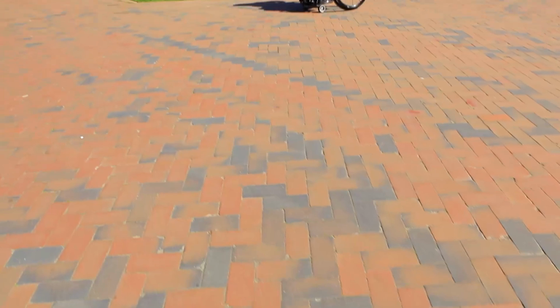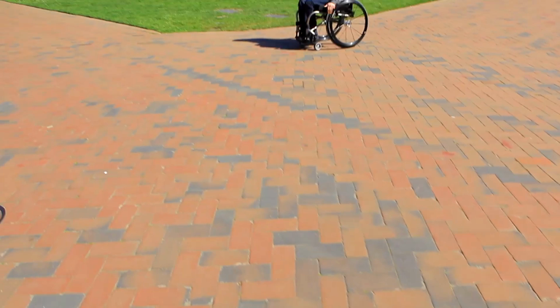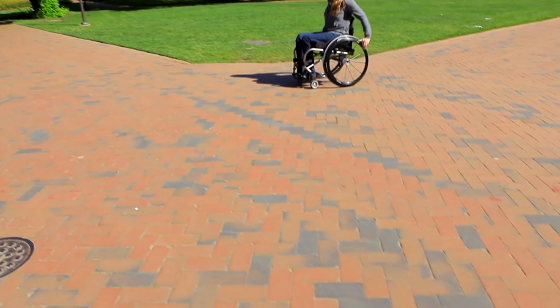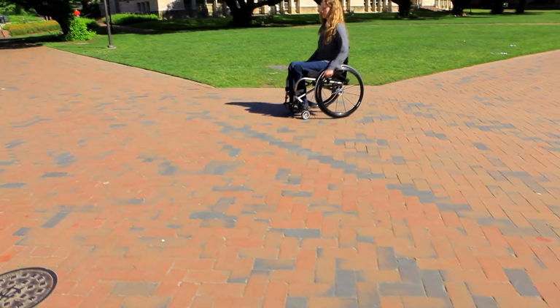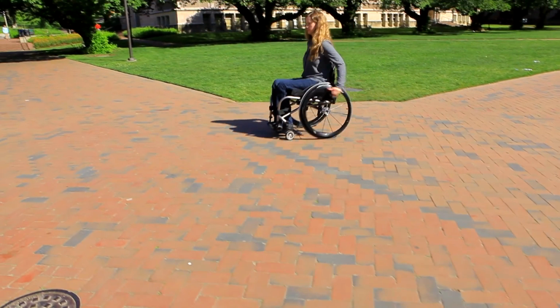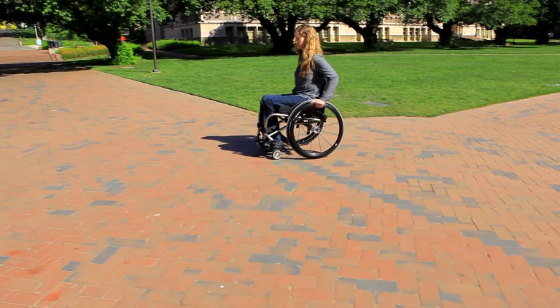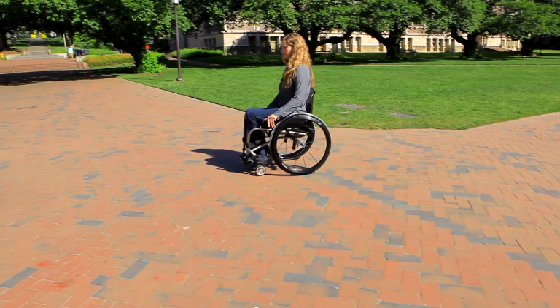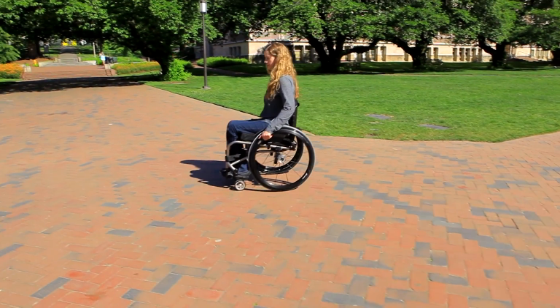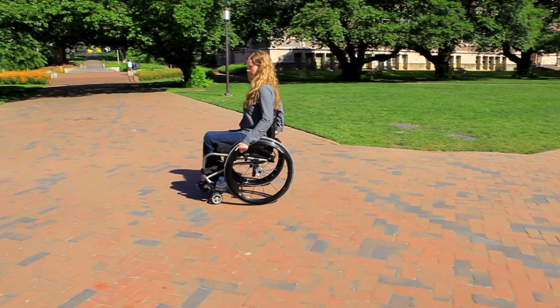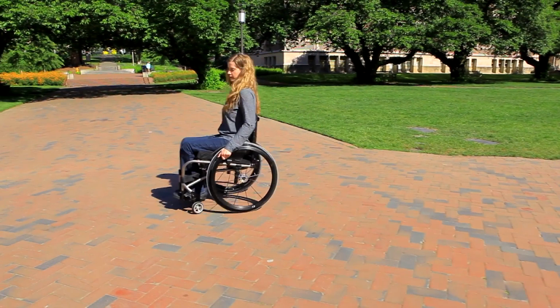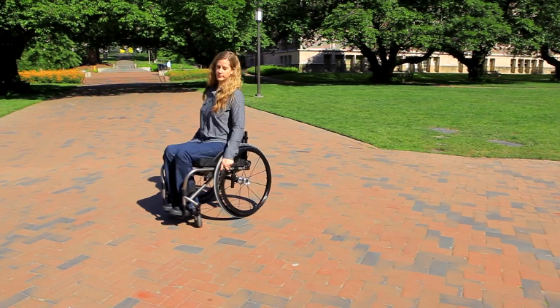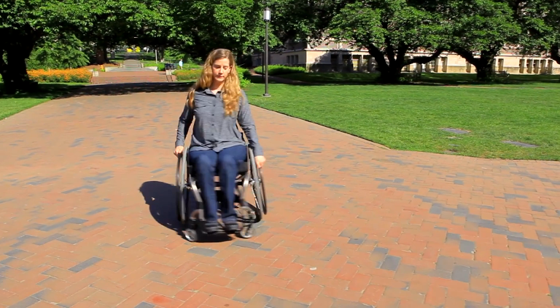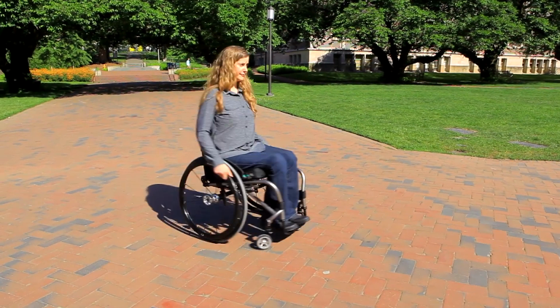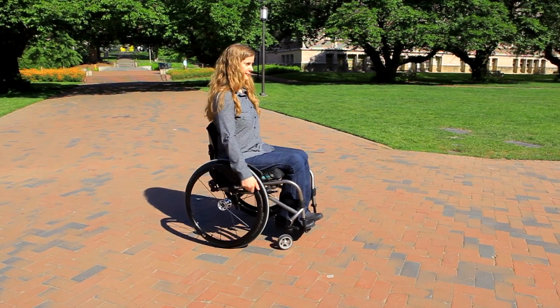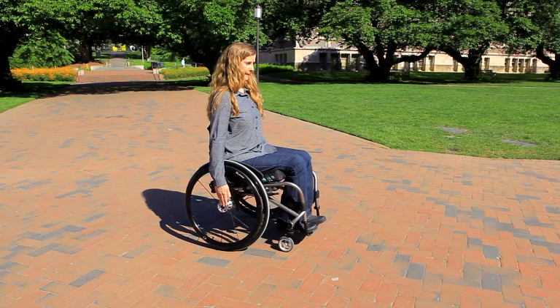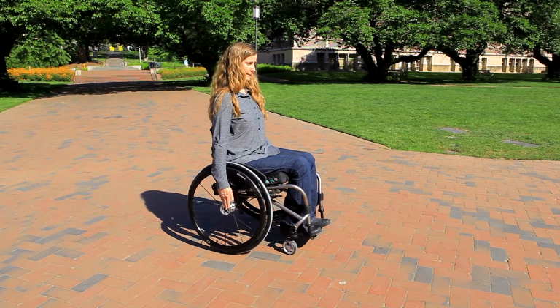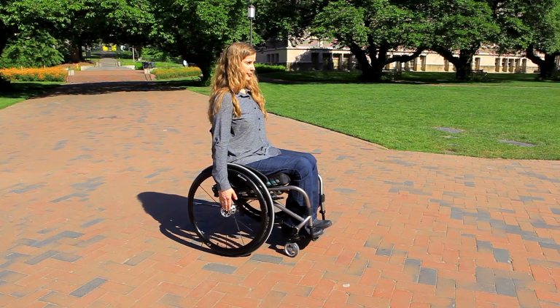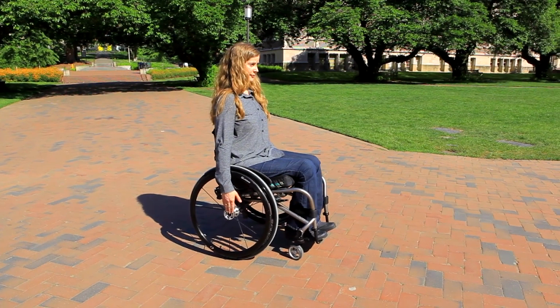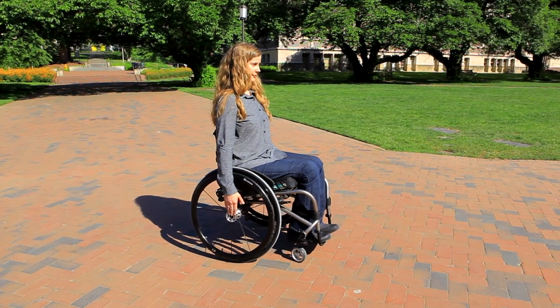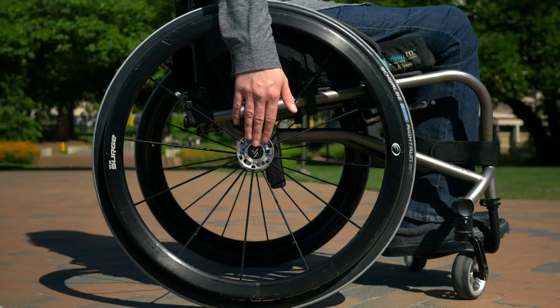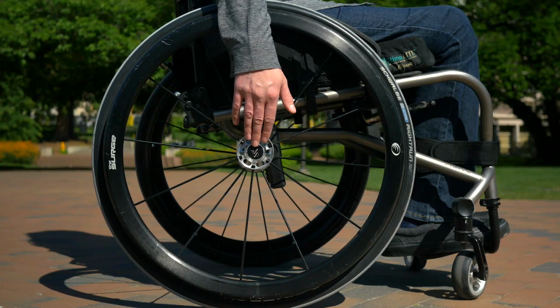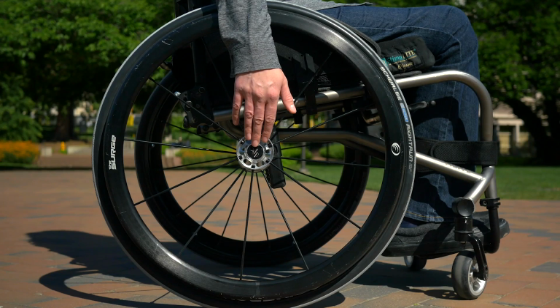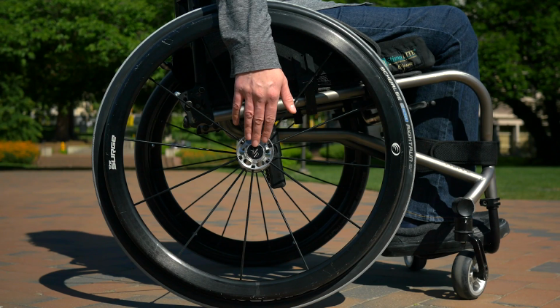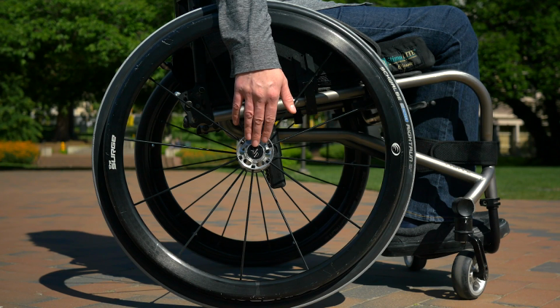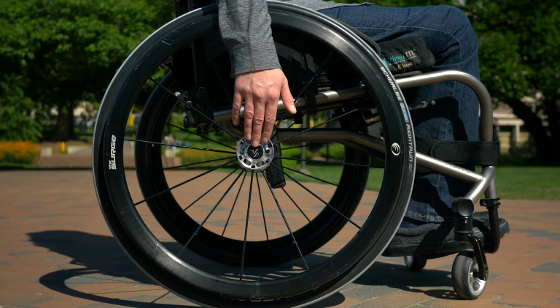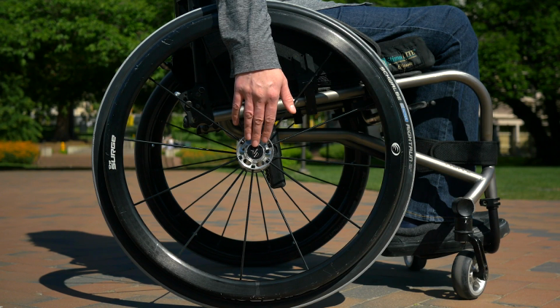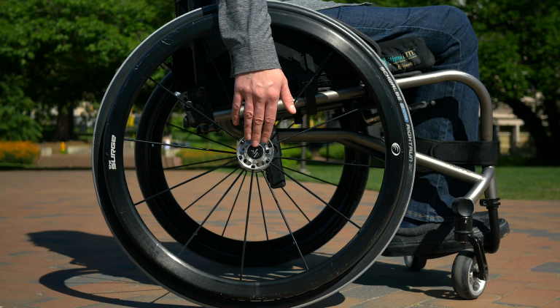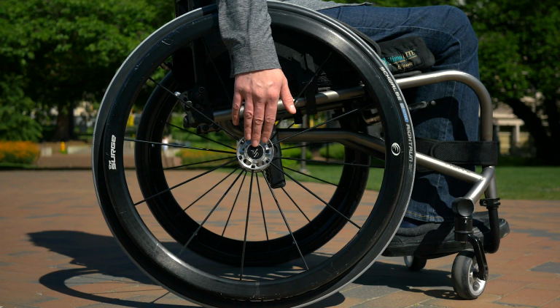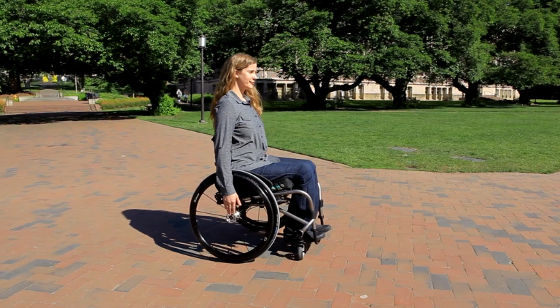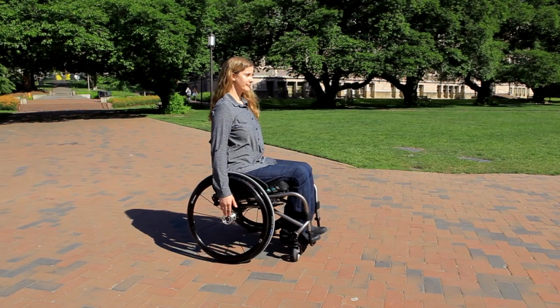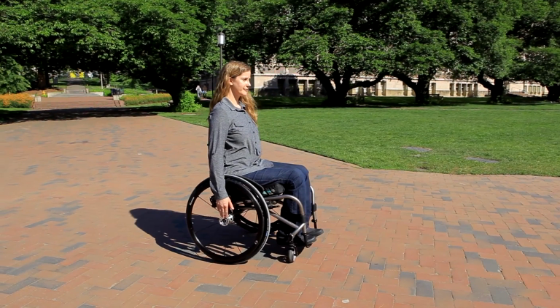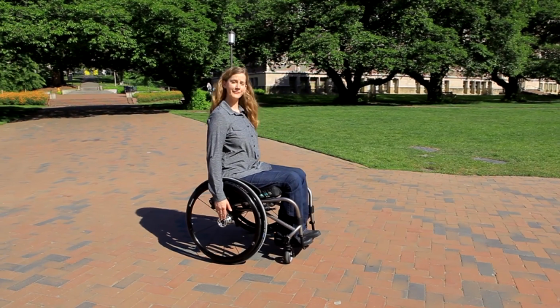If you sit too high above your wheels, you will not be able to reach the hand rims effectively. A guideline is that you should be able to touch the center of the wheel with at least the tip of your middle finger, or even your palms, when you dangle your arms at your sides.